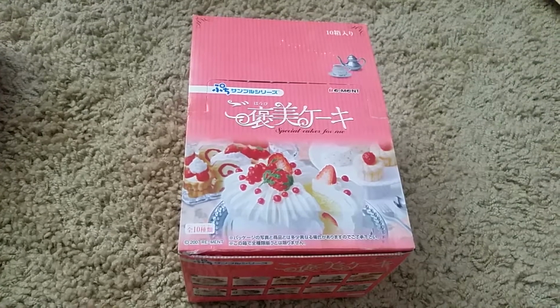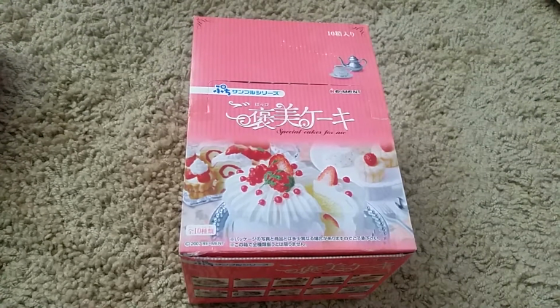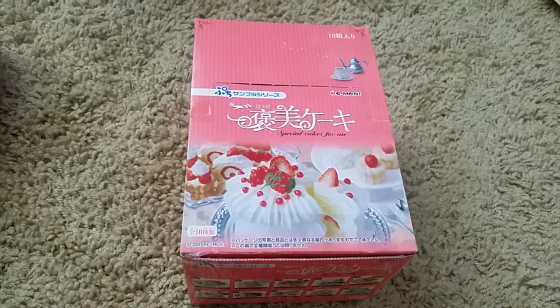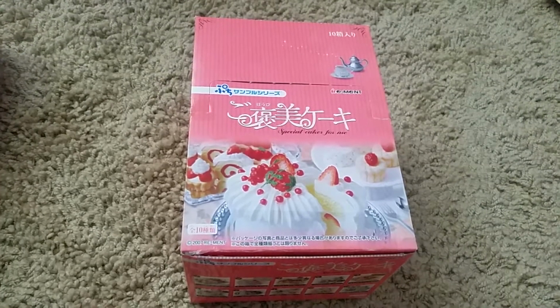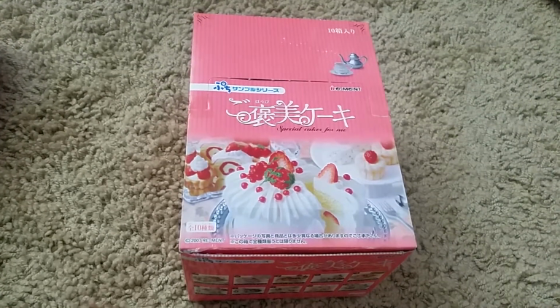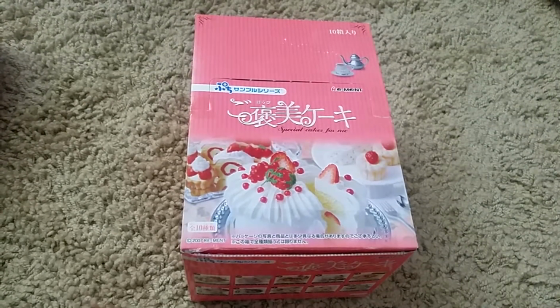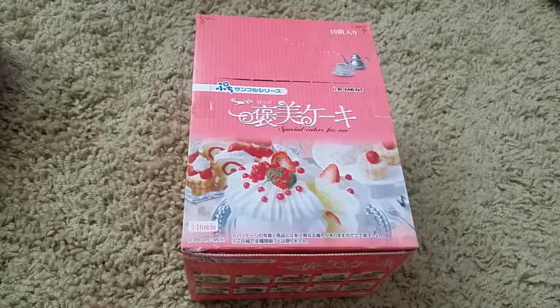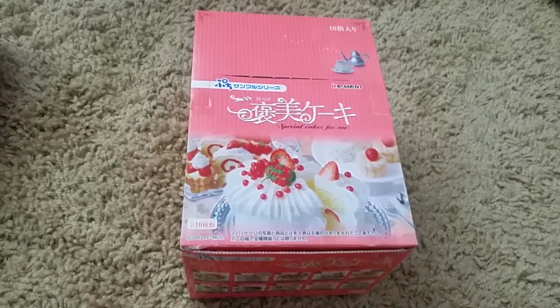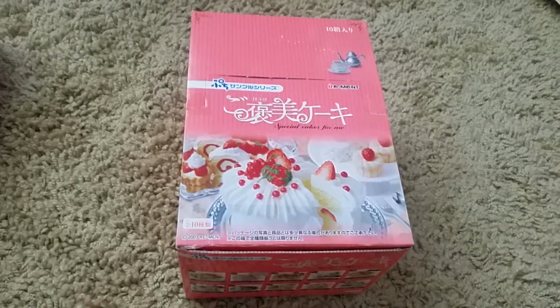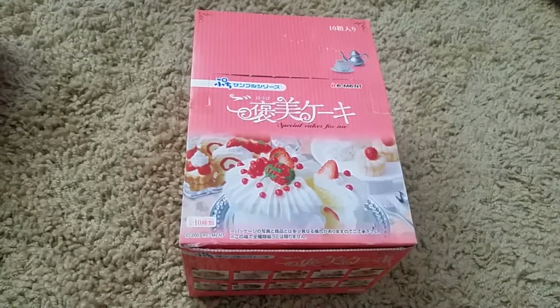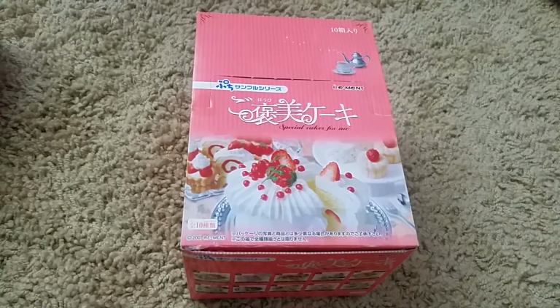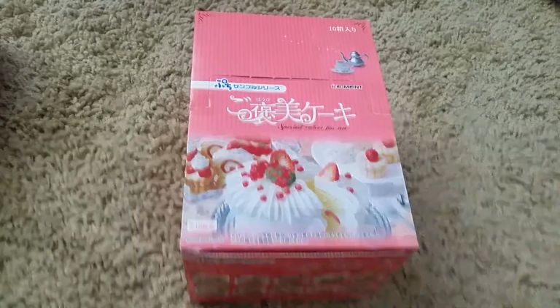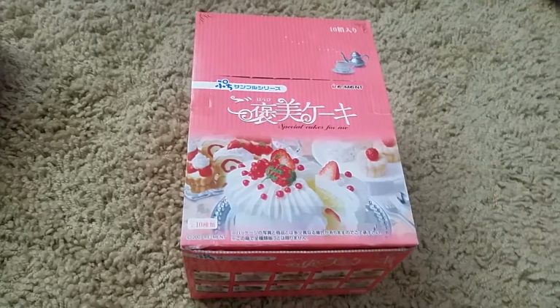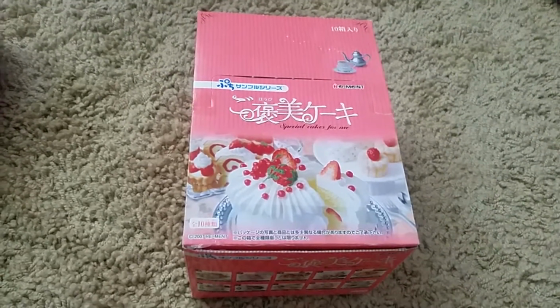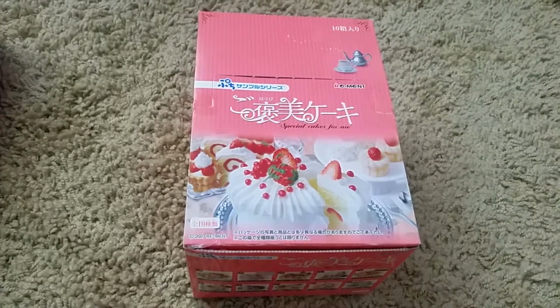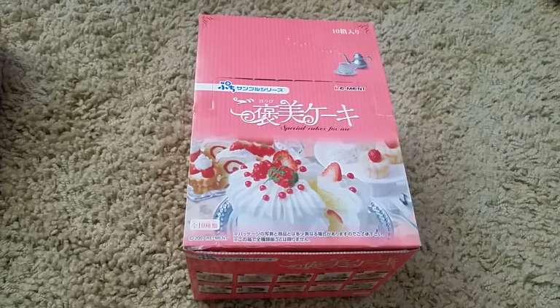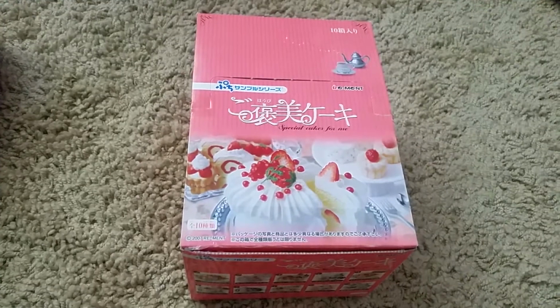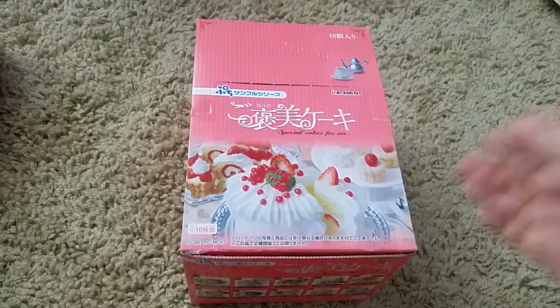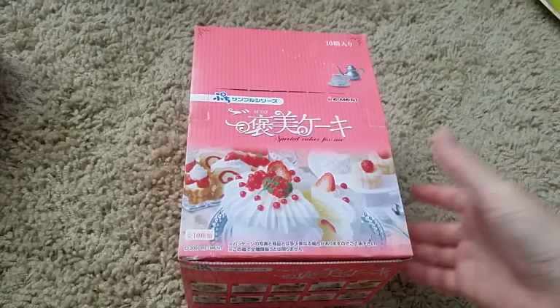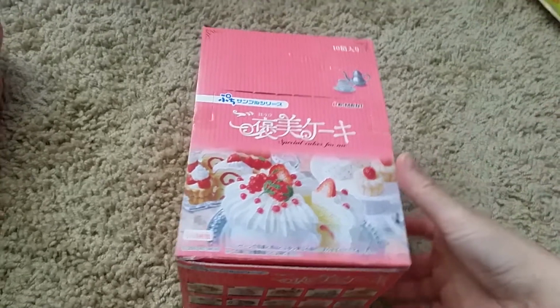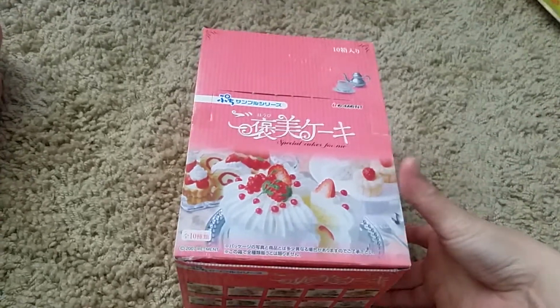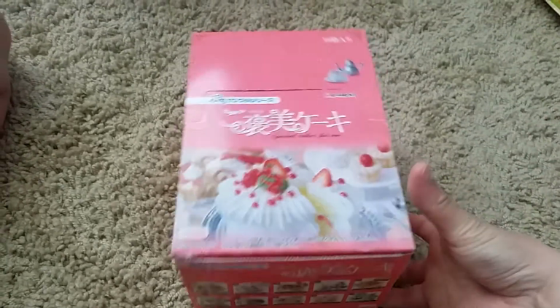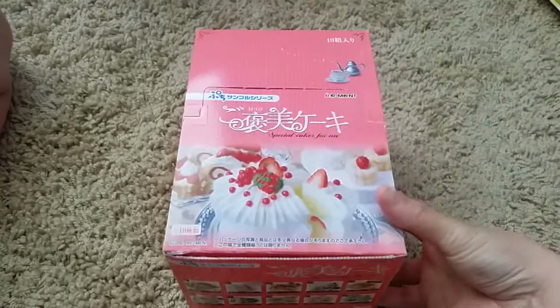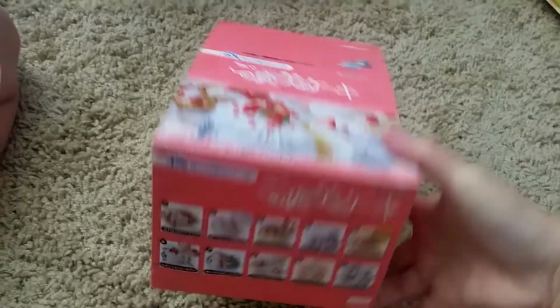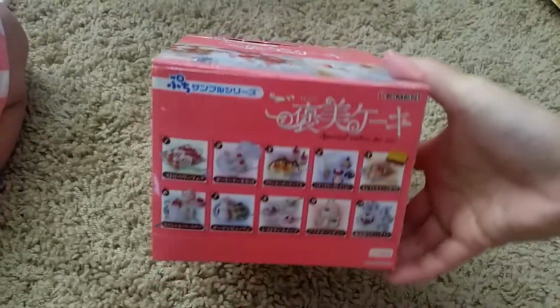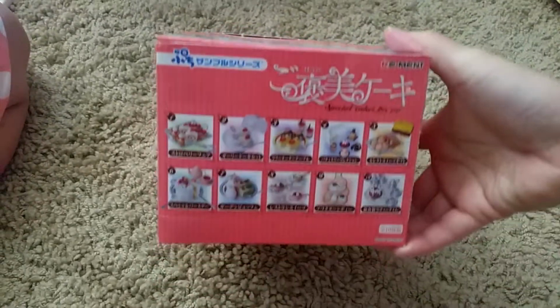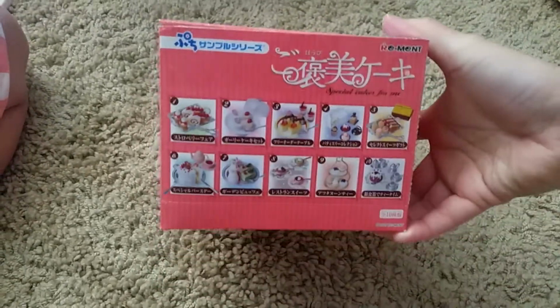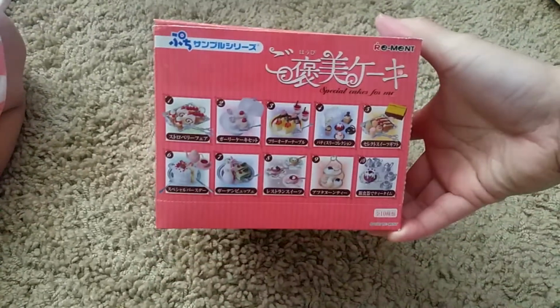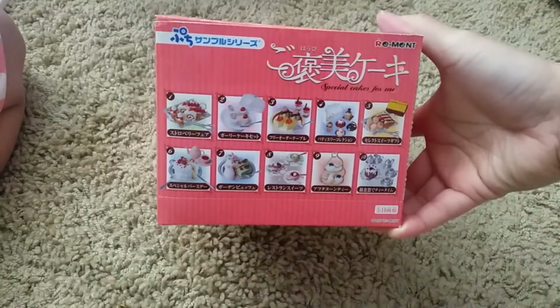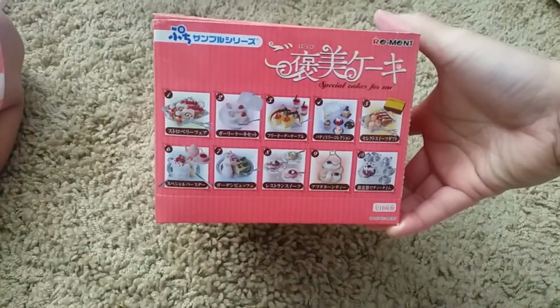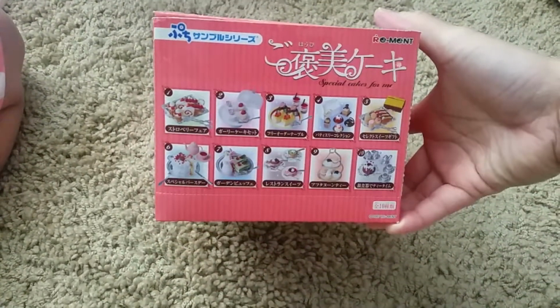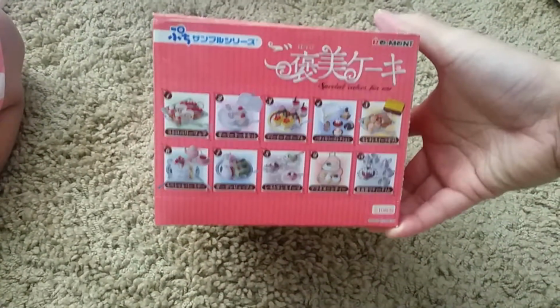Hi, welcome back to another video. Today's video is on Remand Special Cakes for Me. This is one of the old ones — they had 10 different ones.